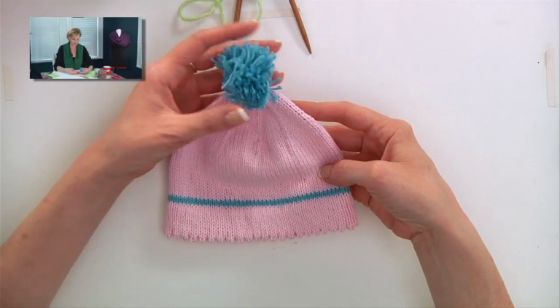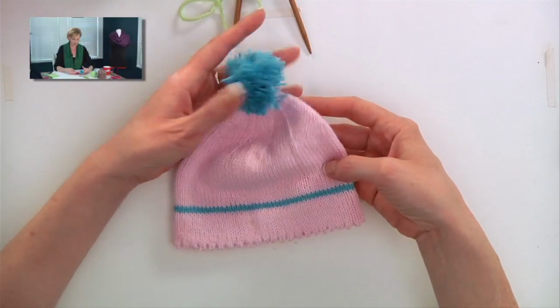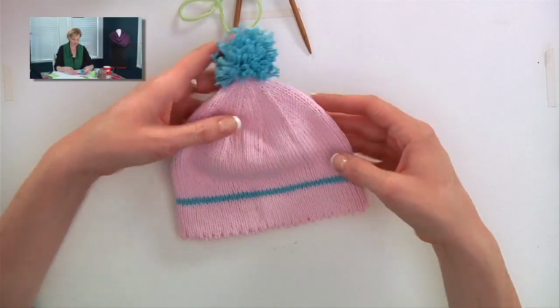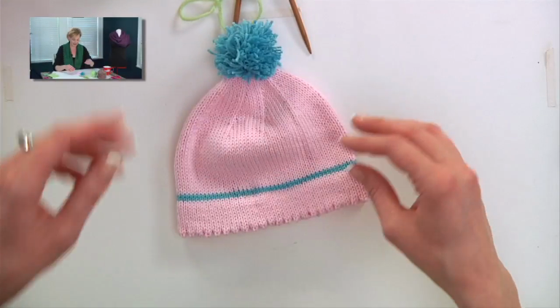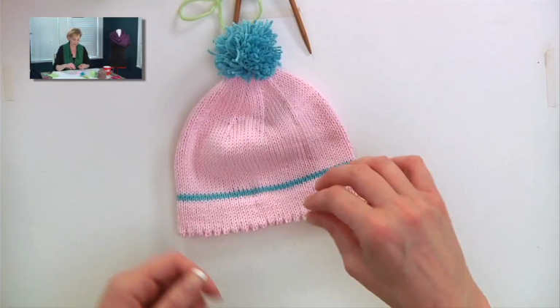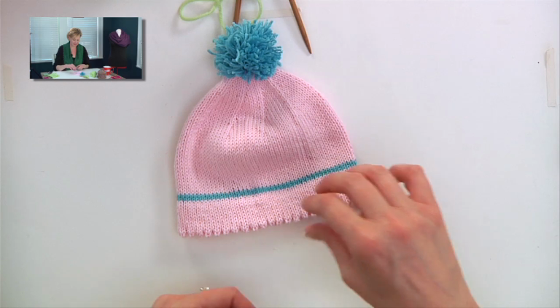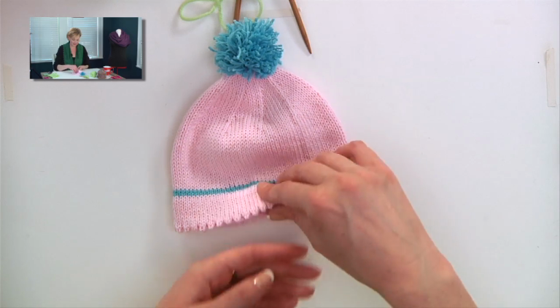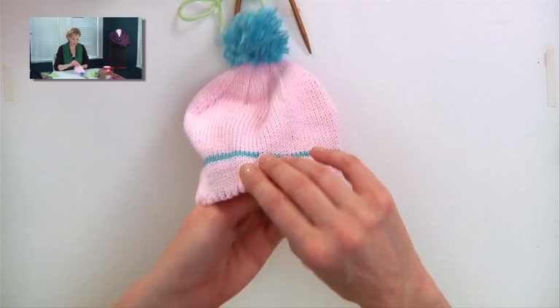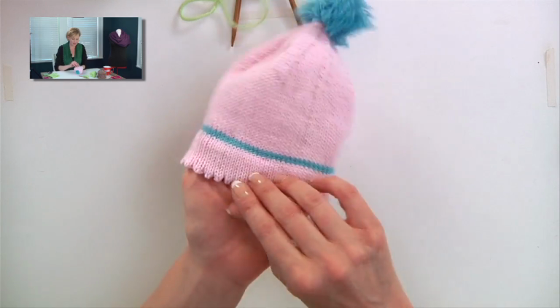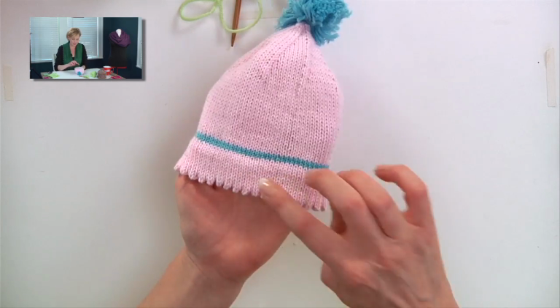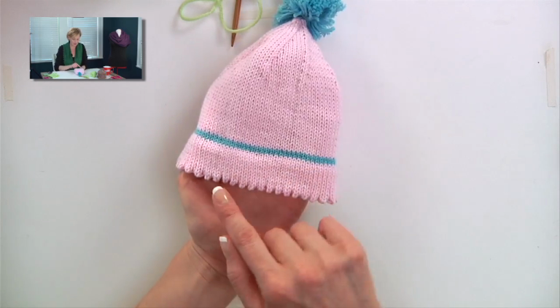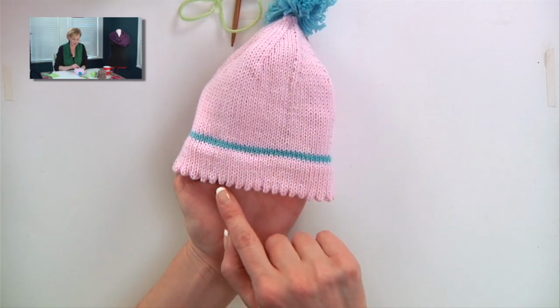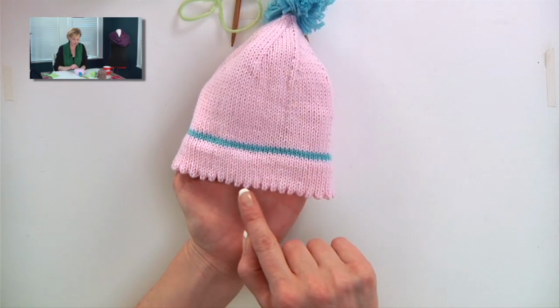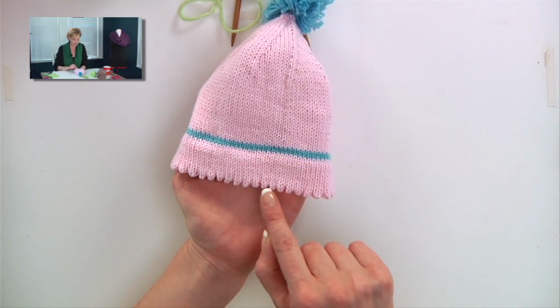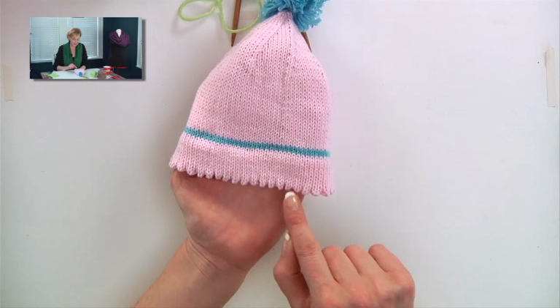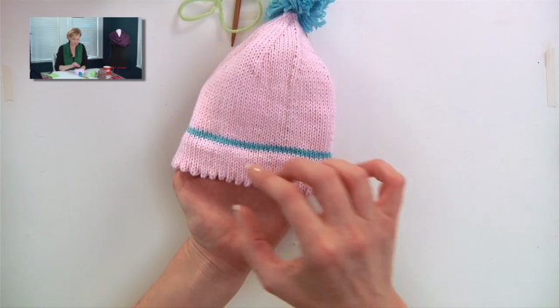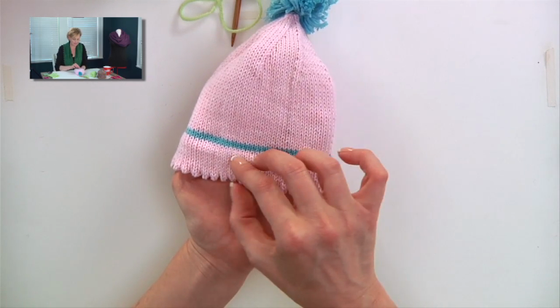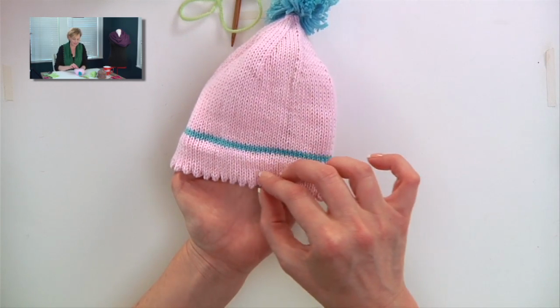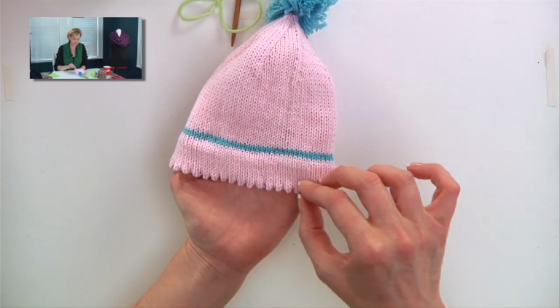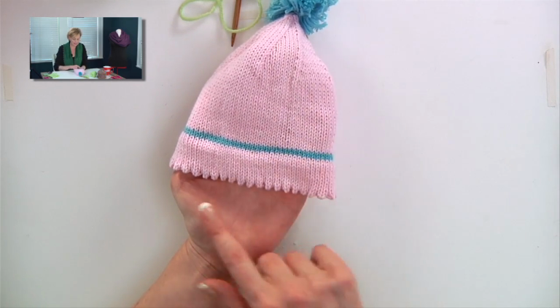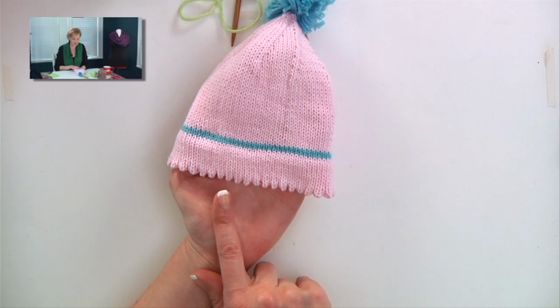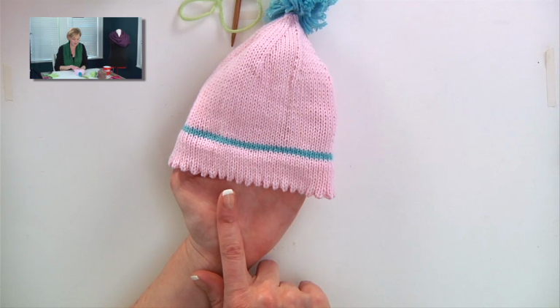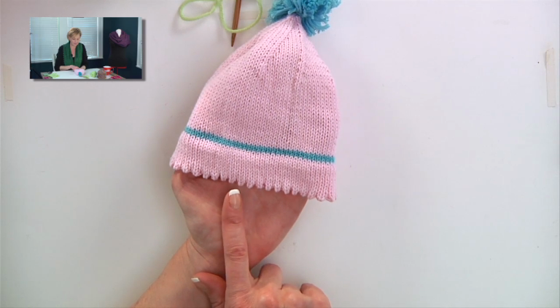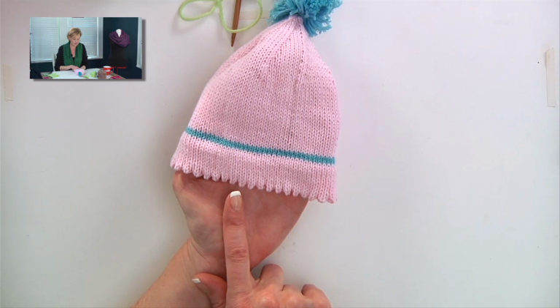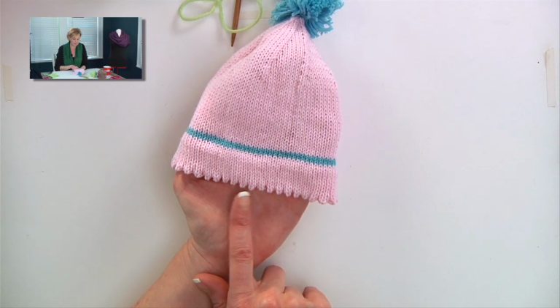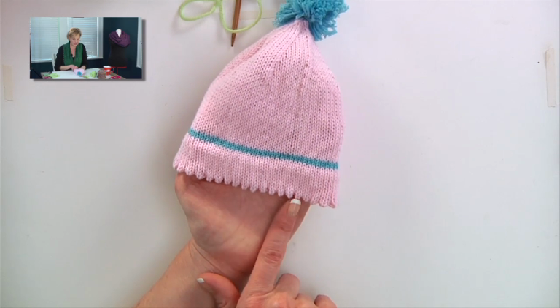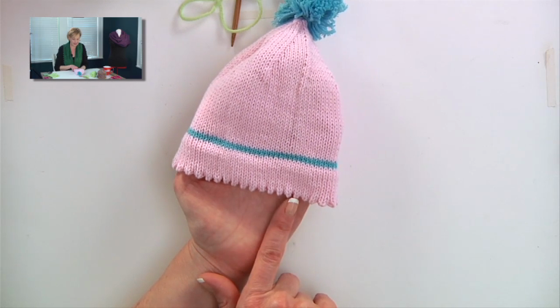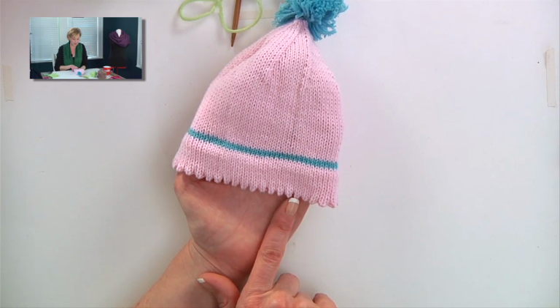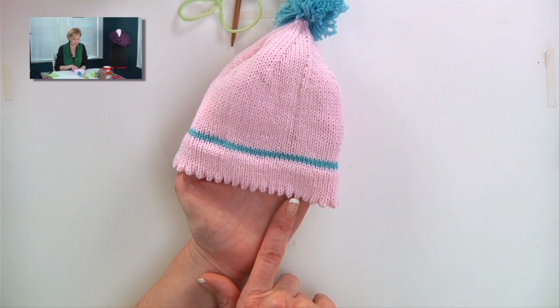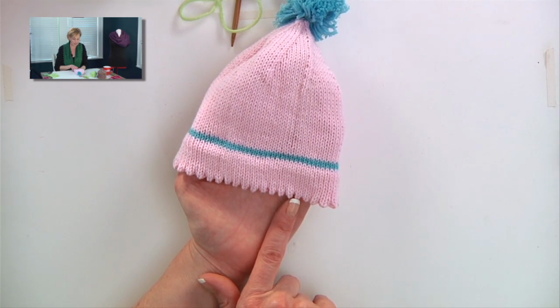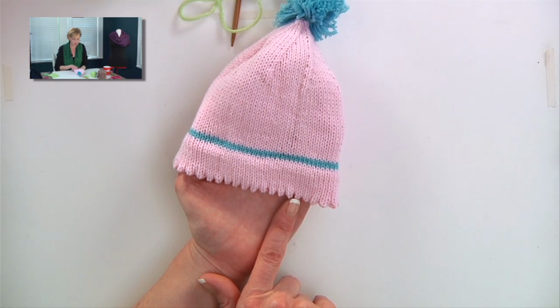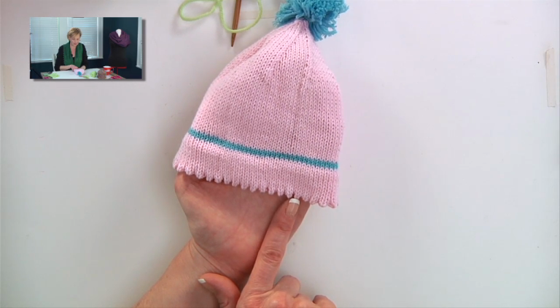Here's a little hat I knit up, and here is the picot edge. It's just a little detail that's different from a plain edge, and it's really easy to work.